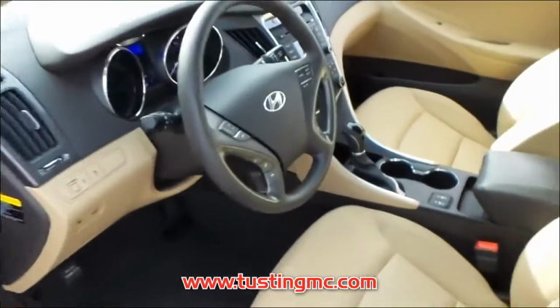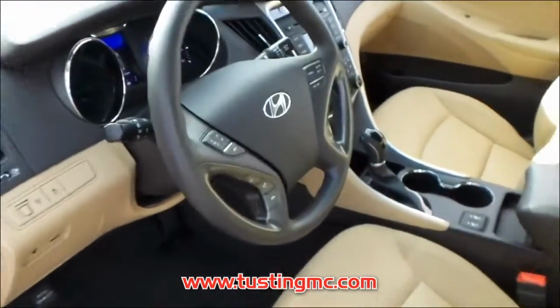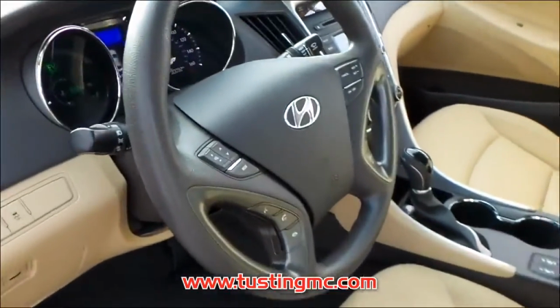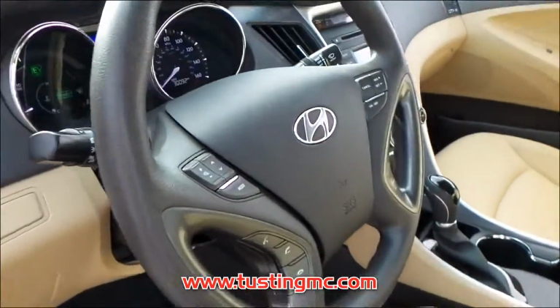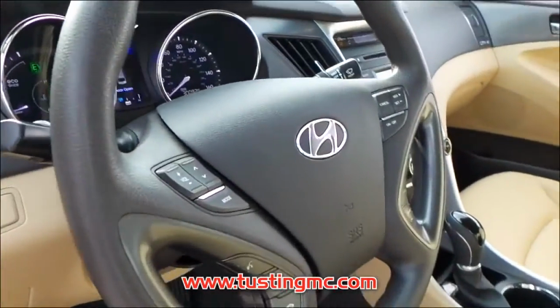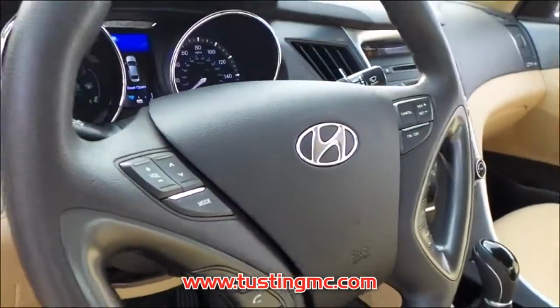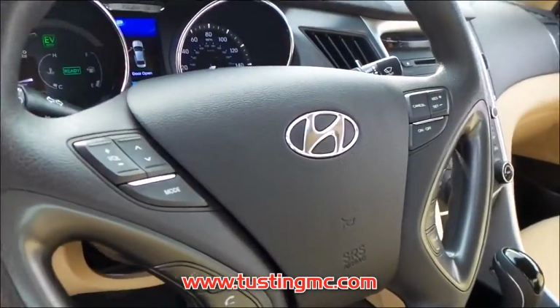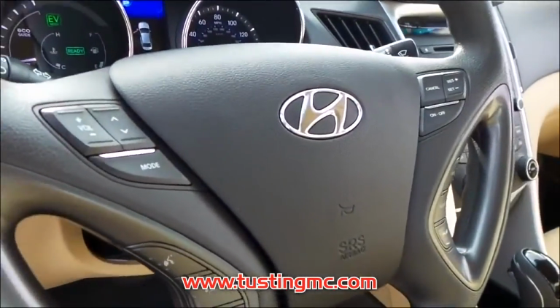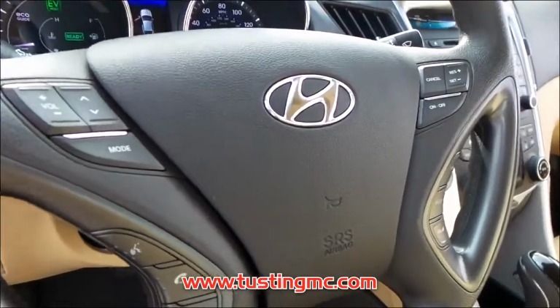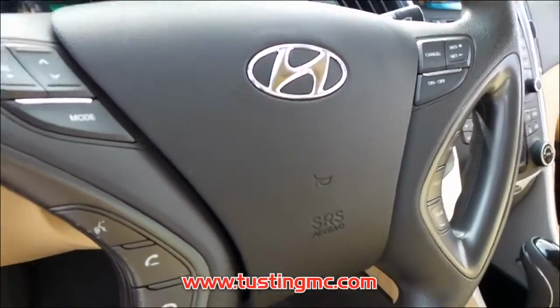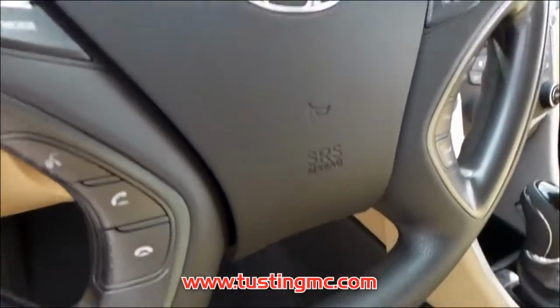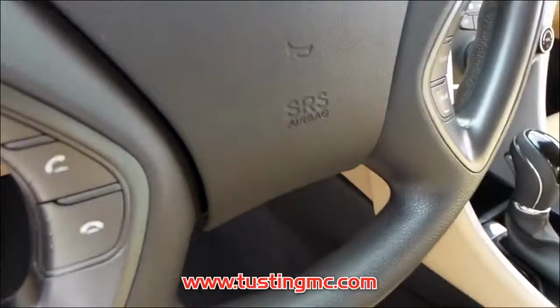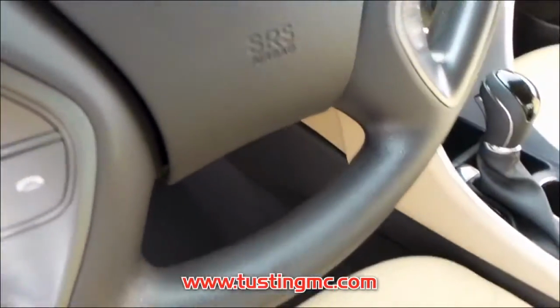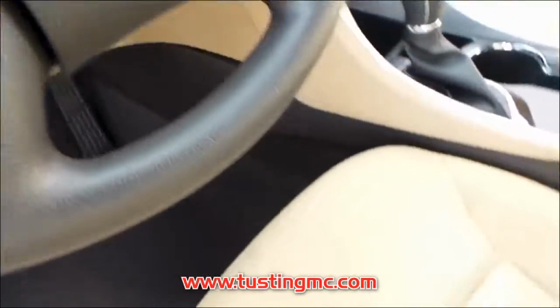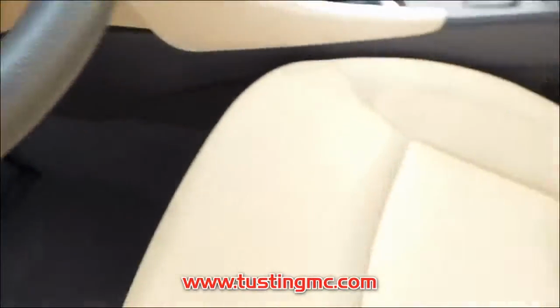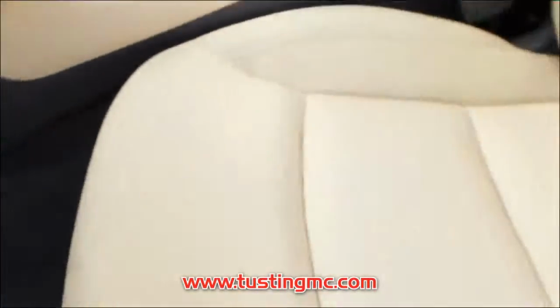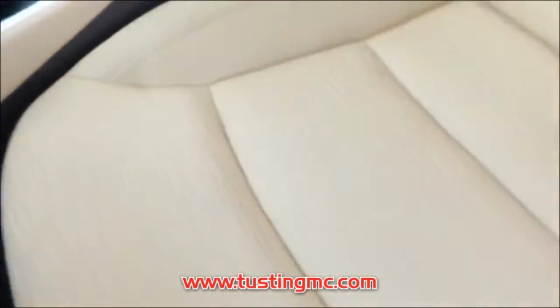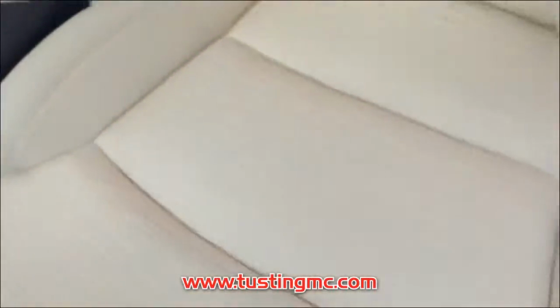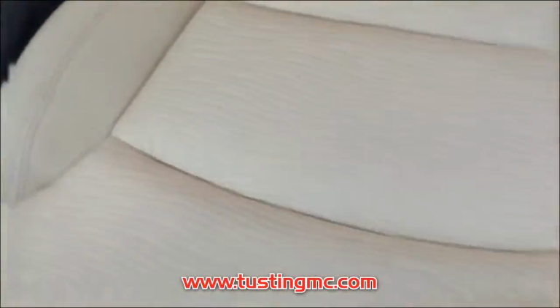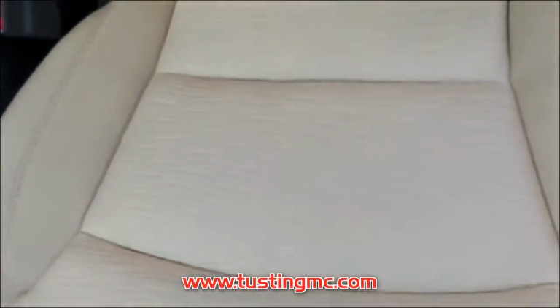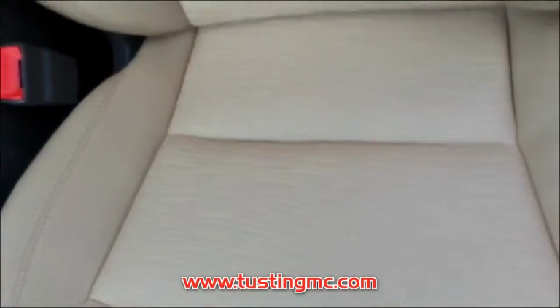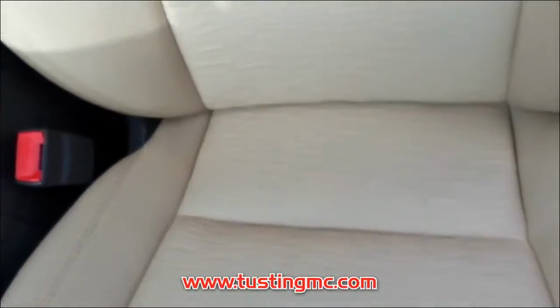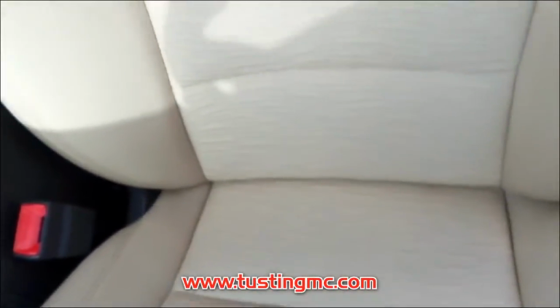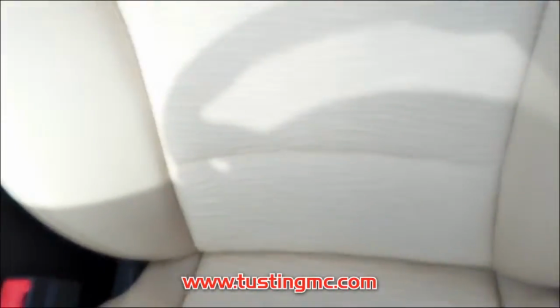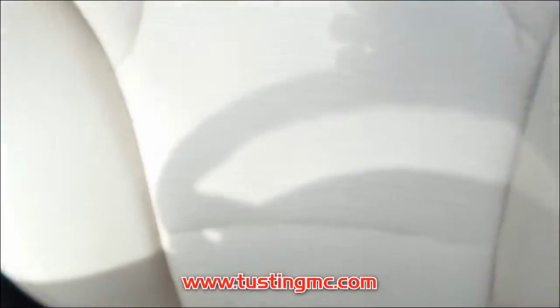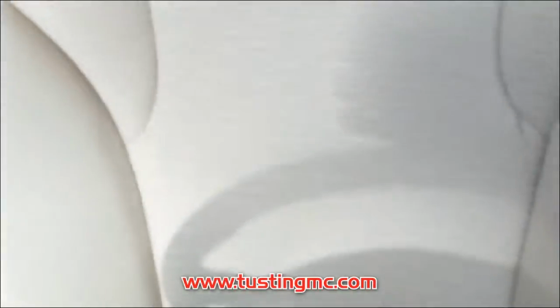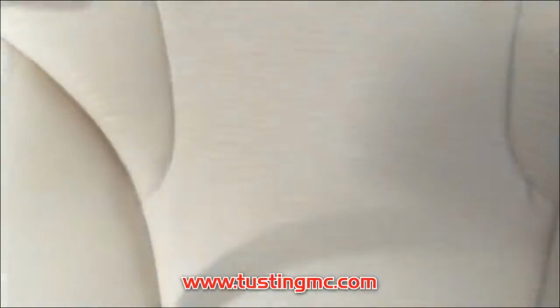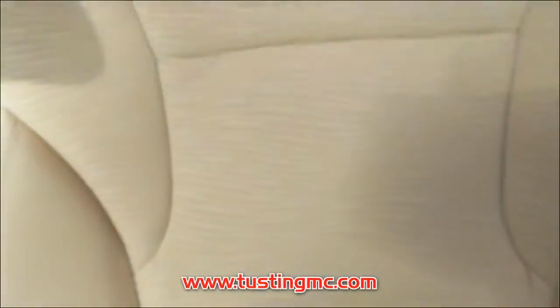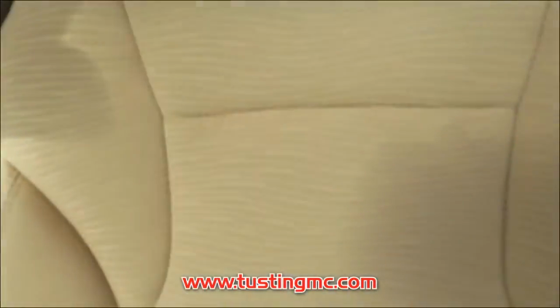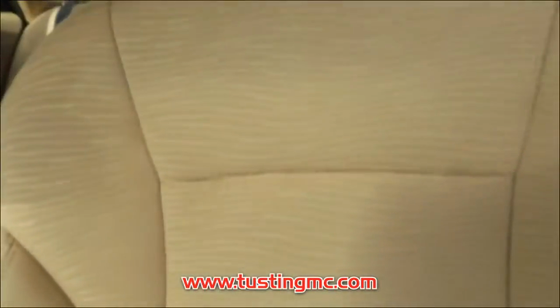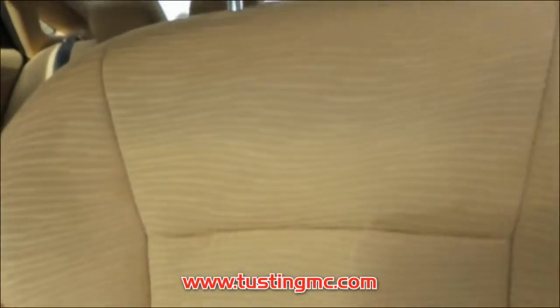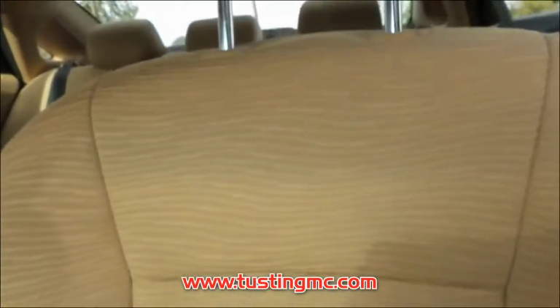For over 58 years, family-owned Tustin Buick GMC has been dedicated to helping clients make their automotive purchasing decisions. Come experience it for yourself.